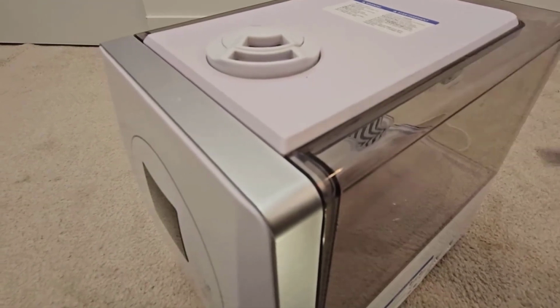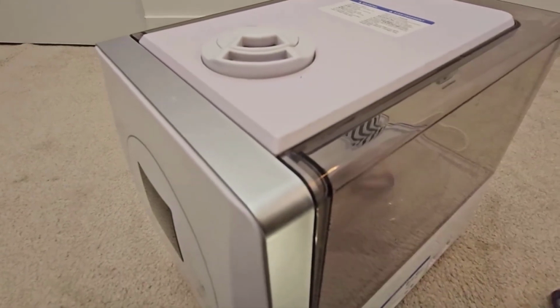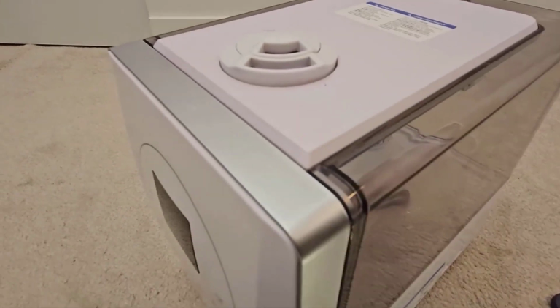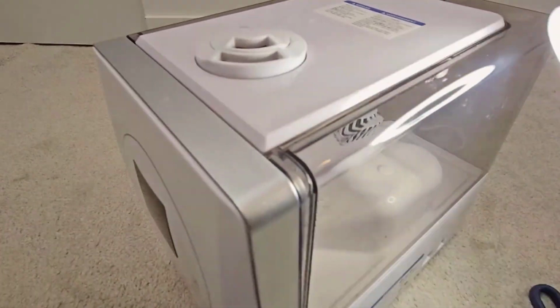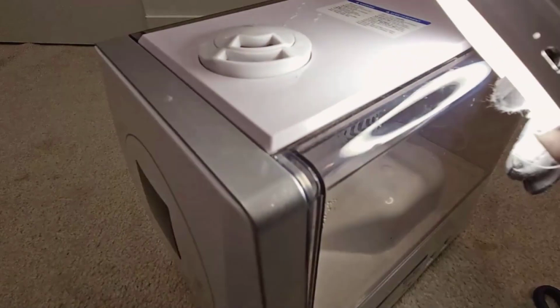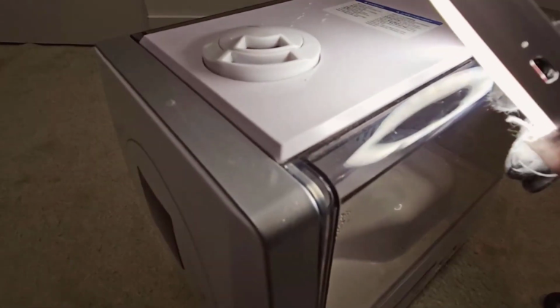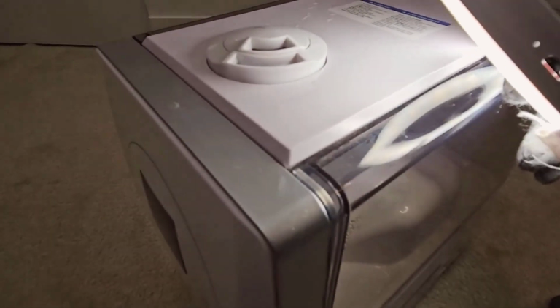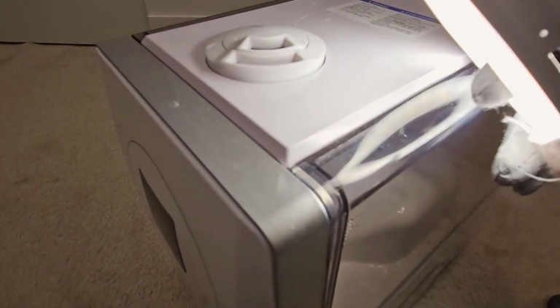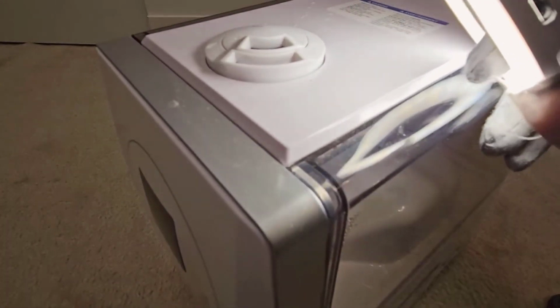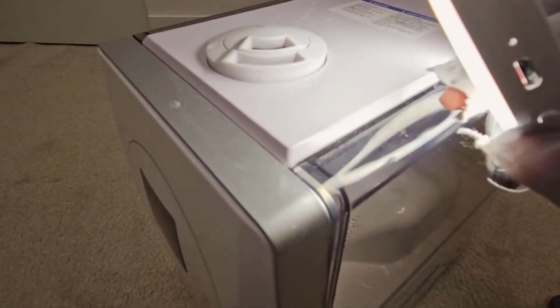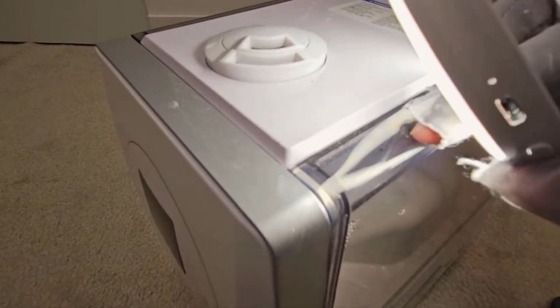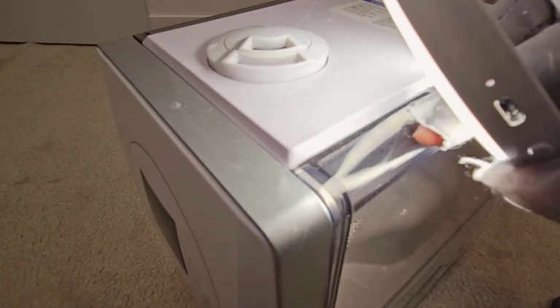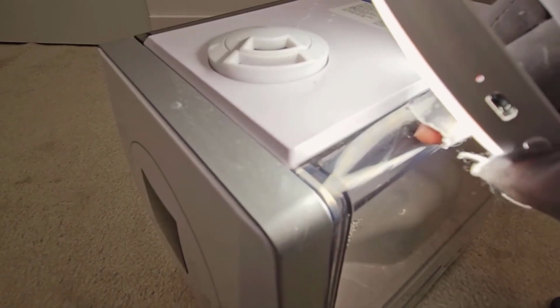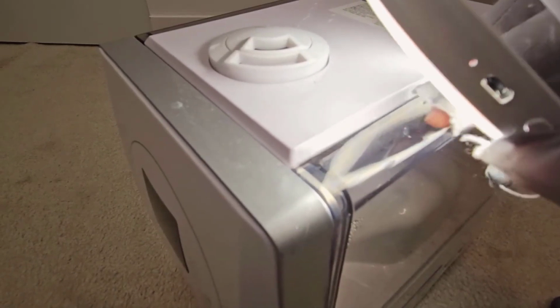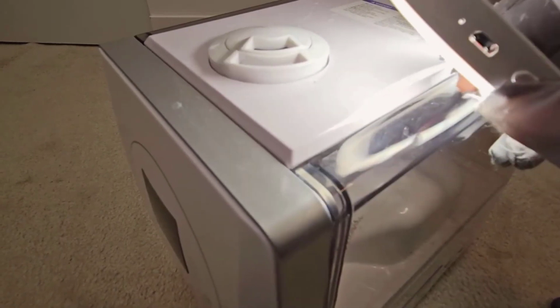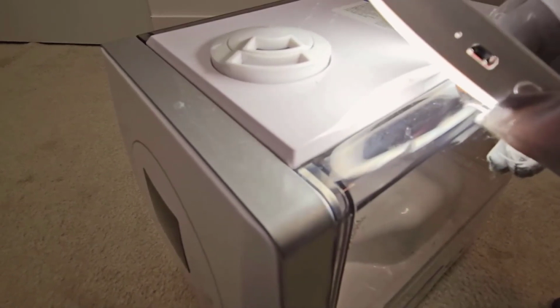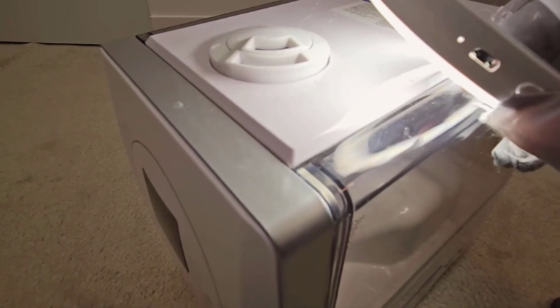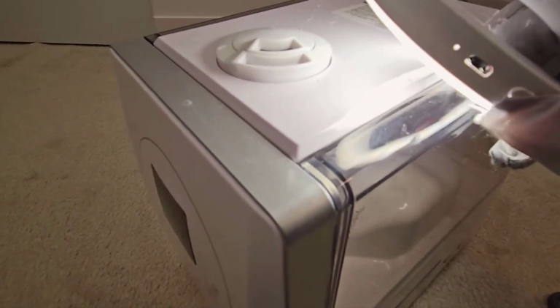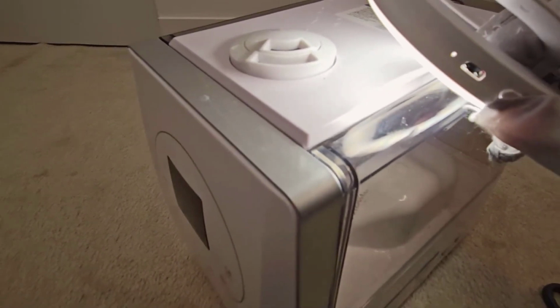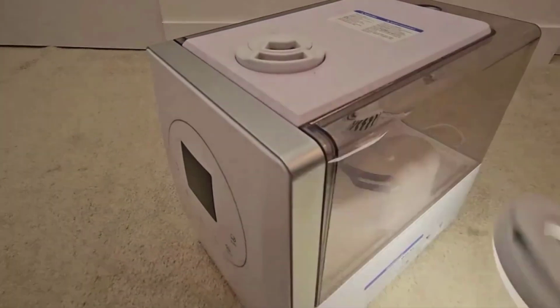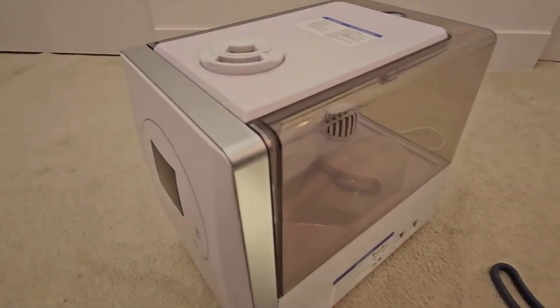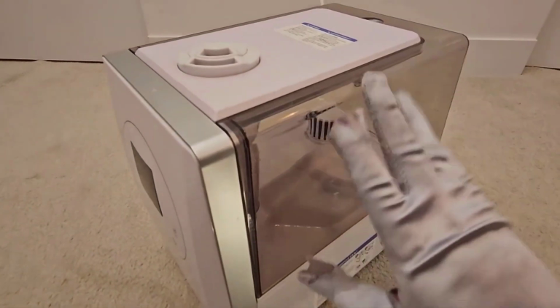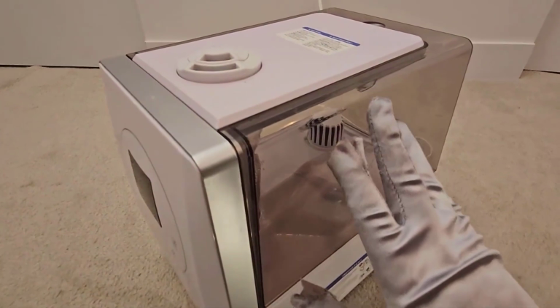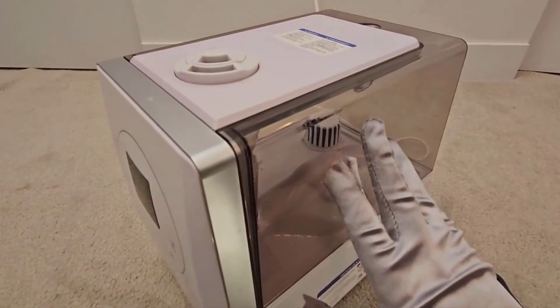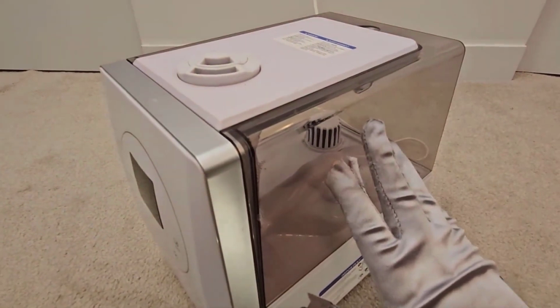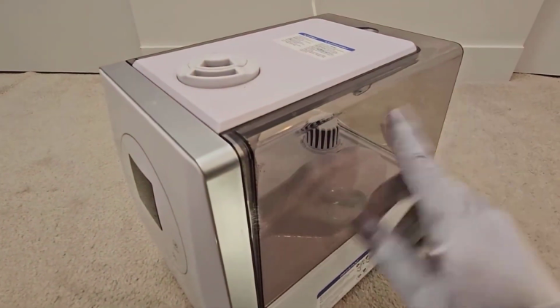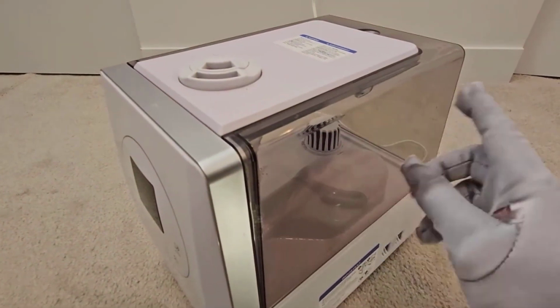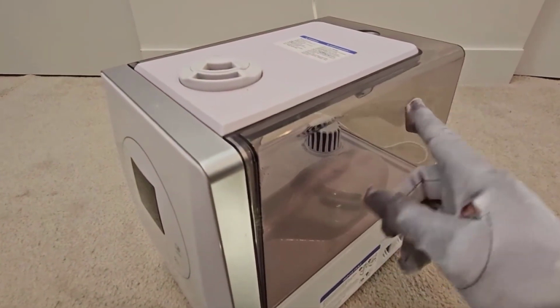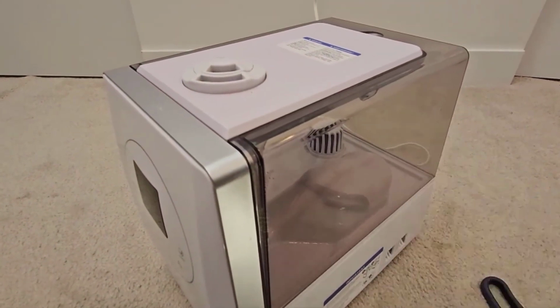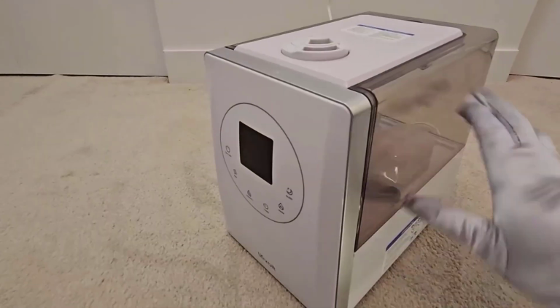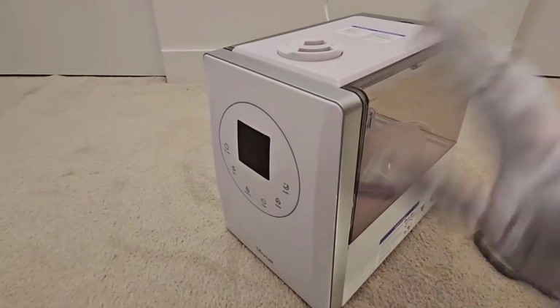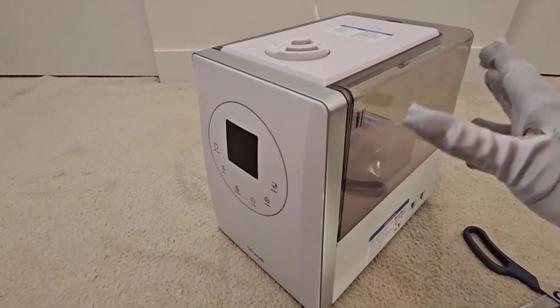Does this humidifier need filters? No, this humidifier doesn't need any filters. How long is the cord? The cord of this humidifier is 5 feet.